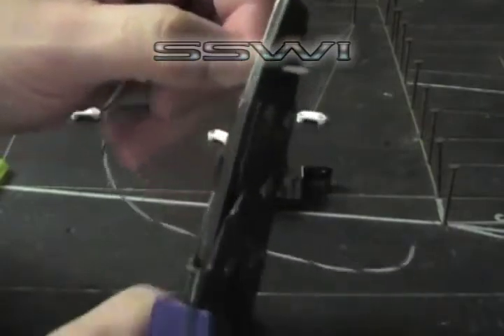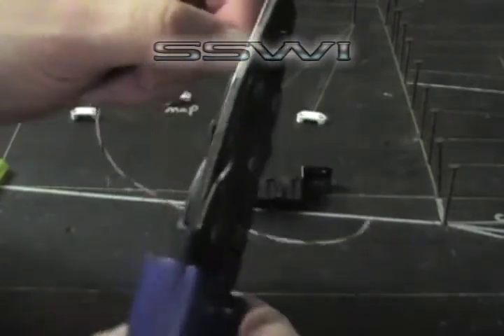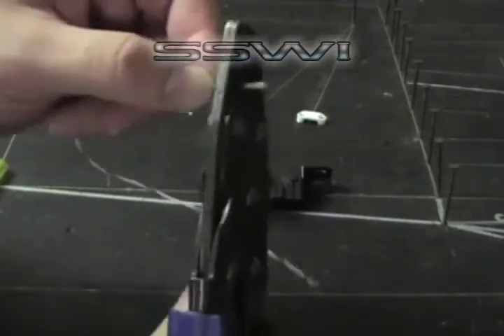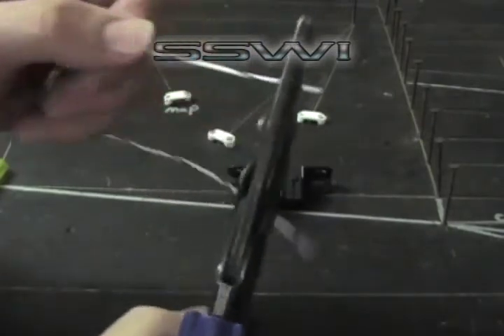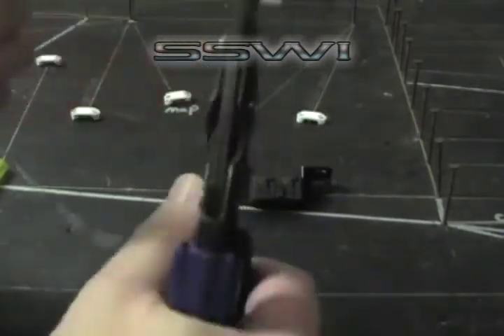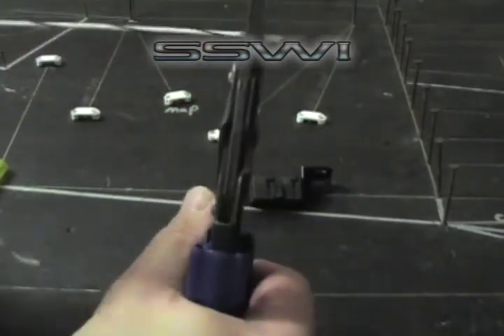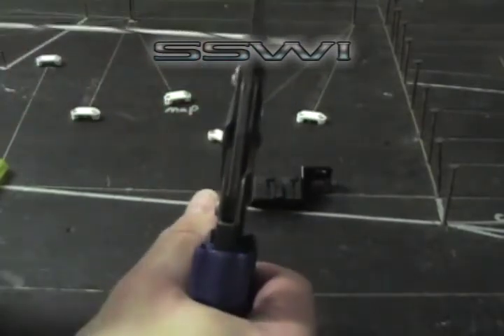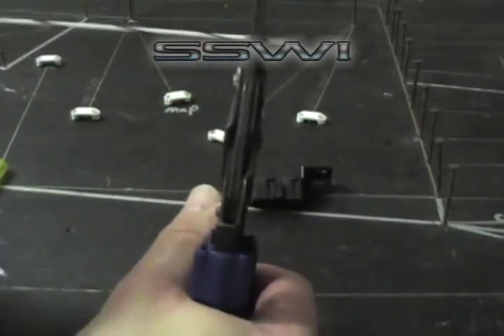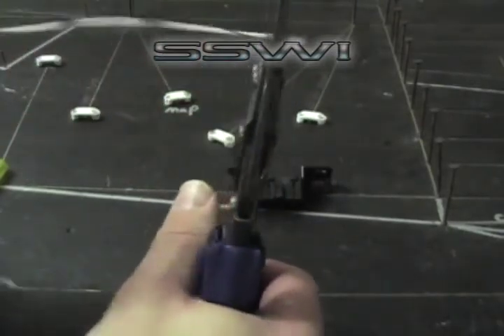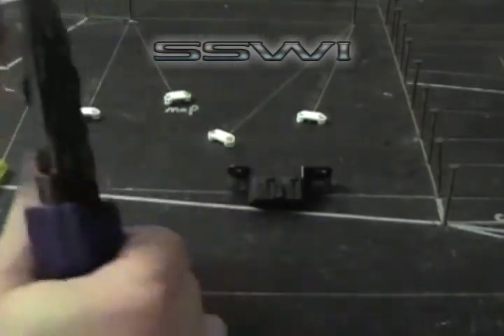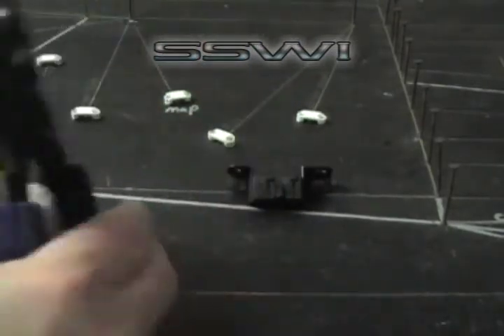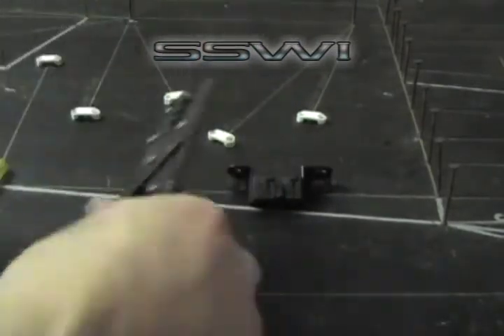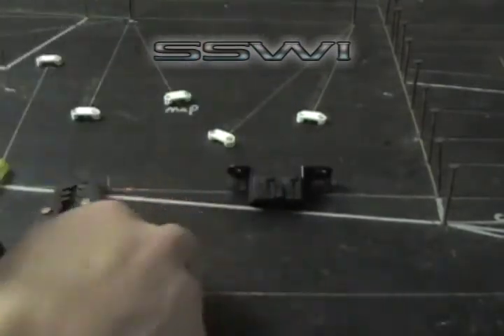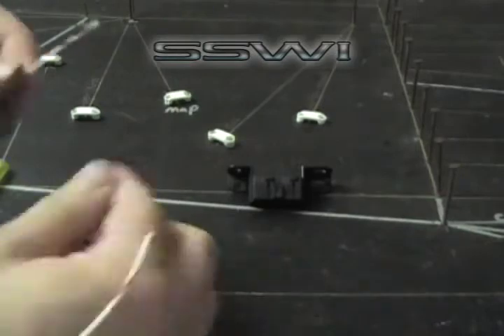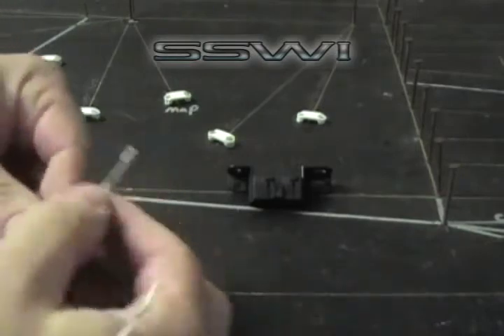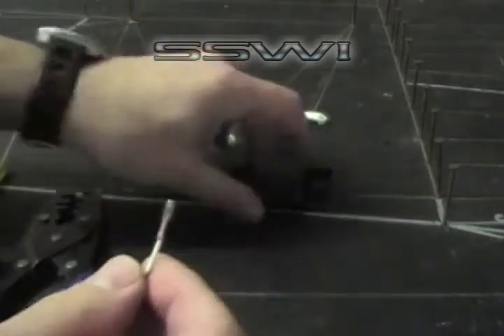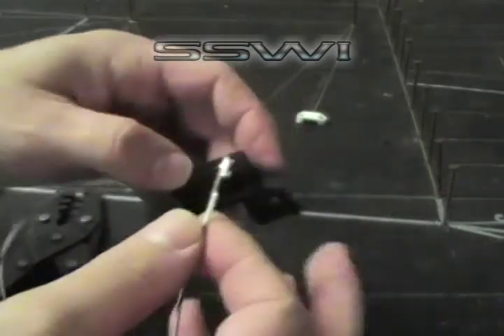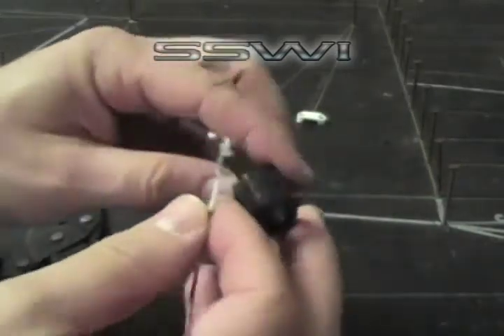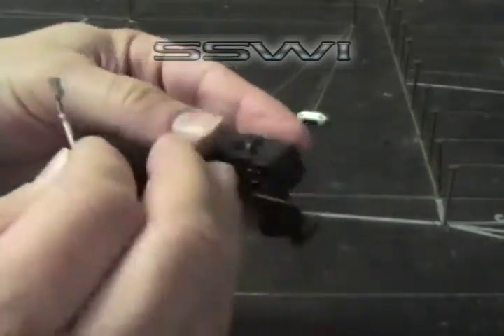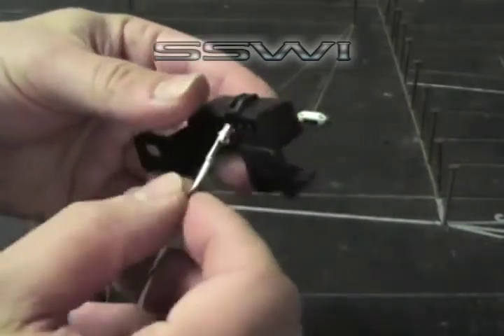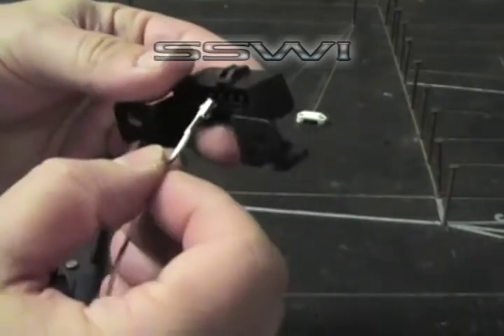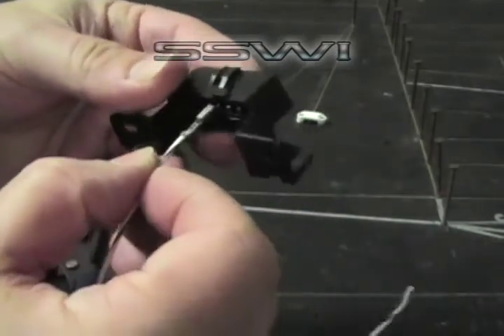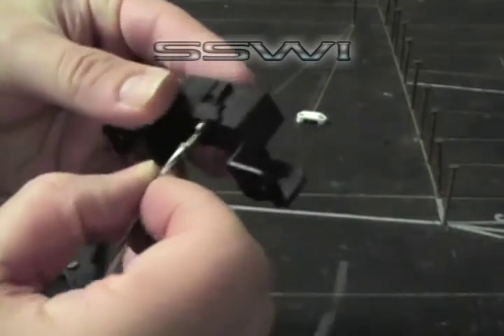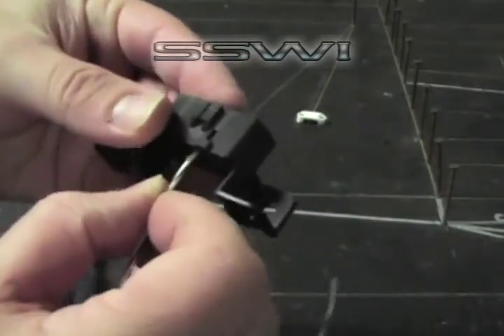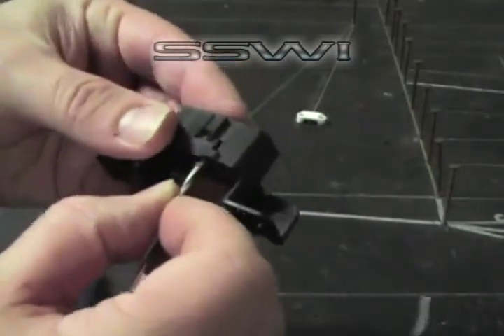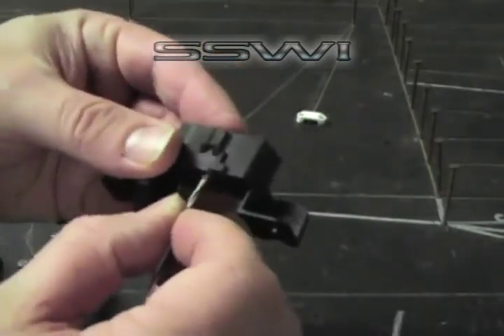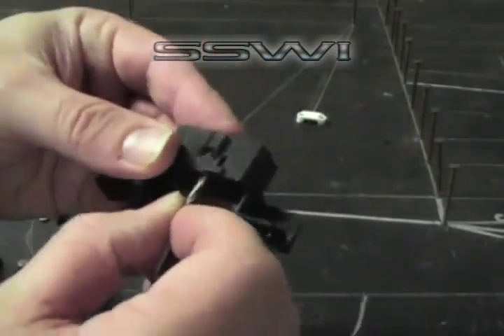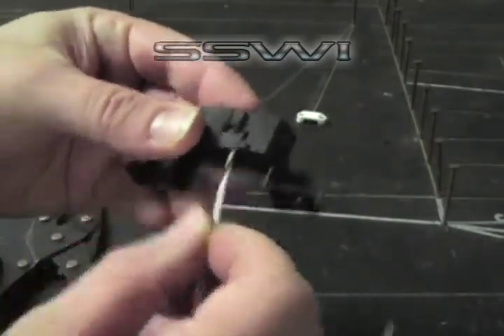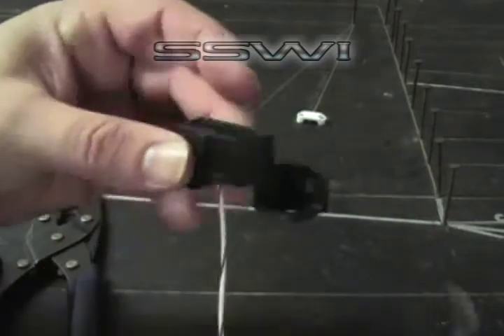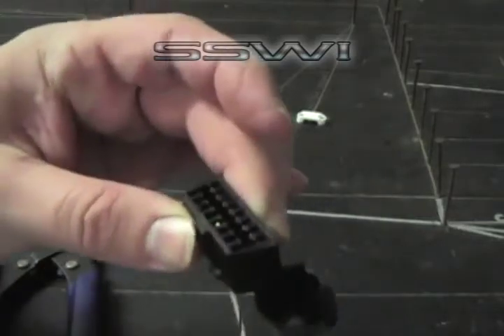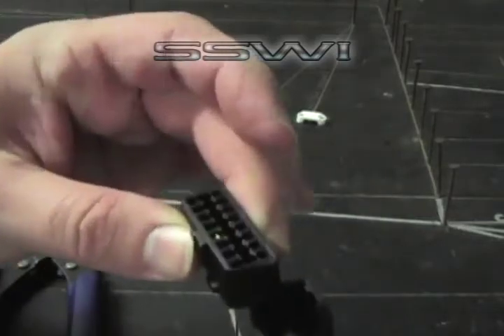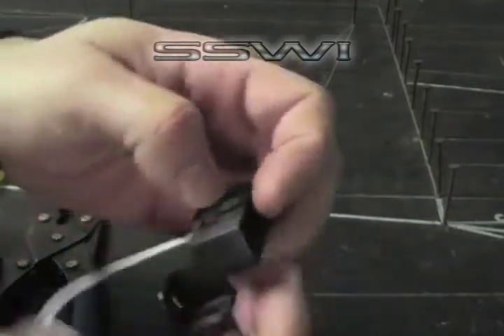Then go back to the main terminal body and give it a five pound pull test. Place it in the back side of the connector body until you hear it click.